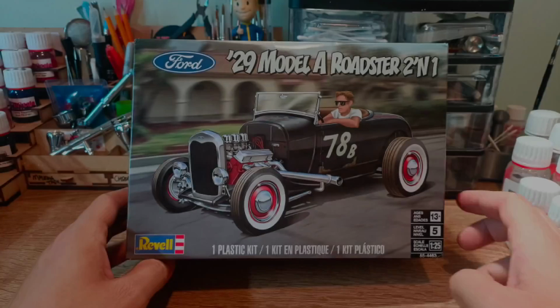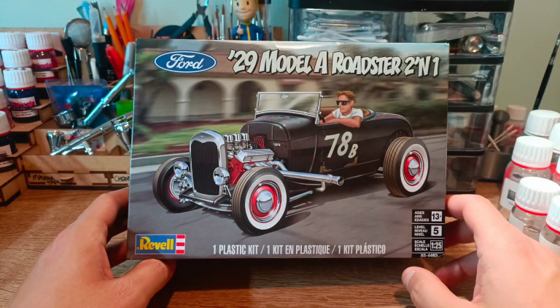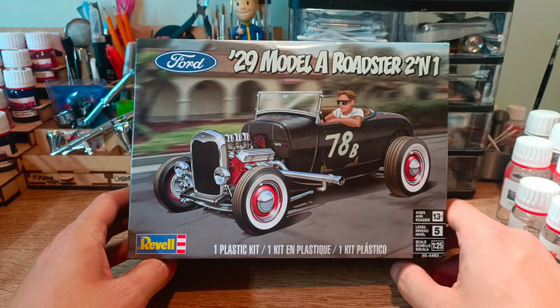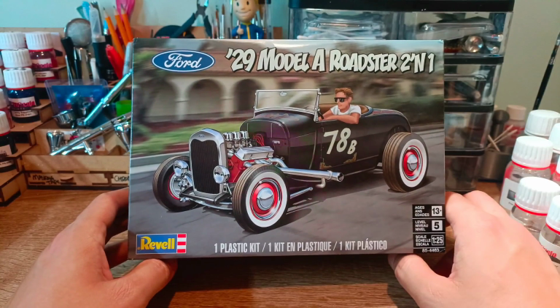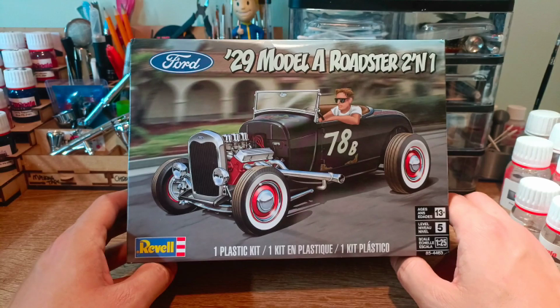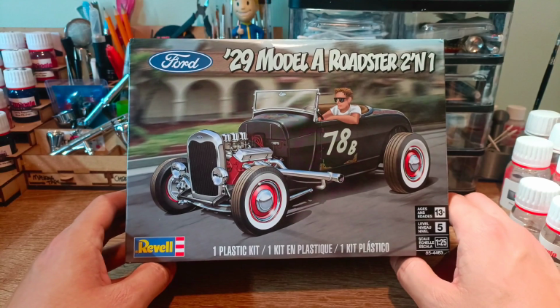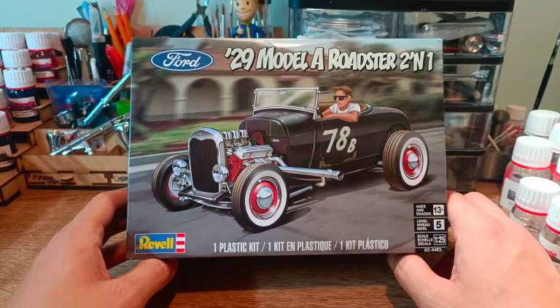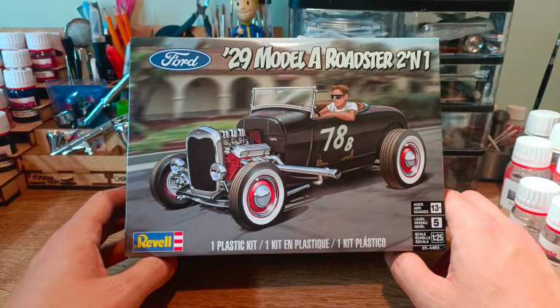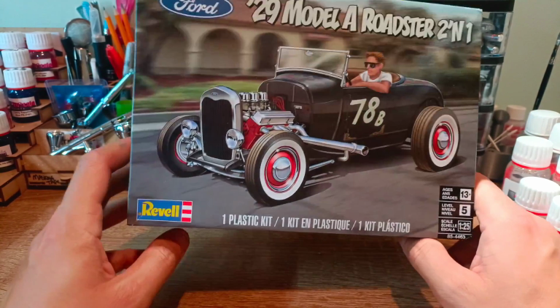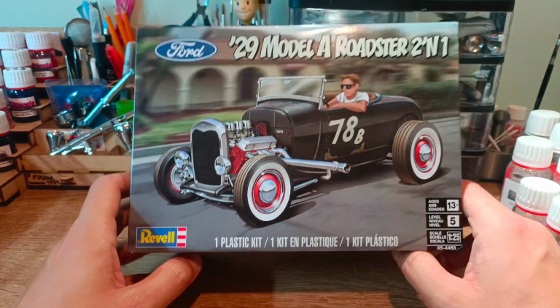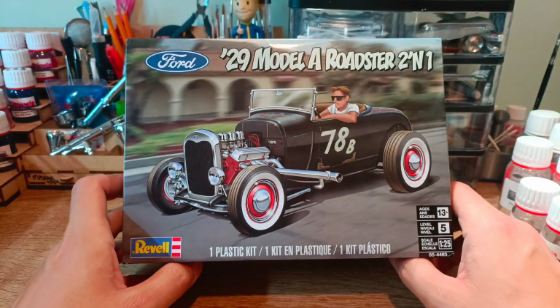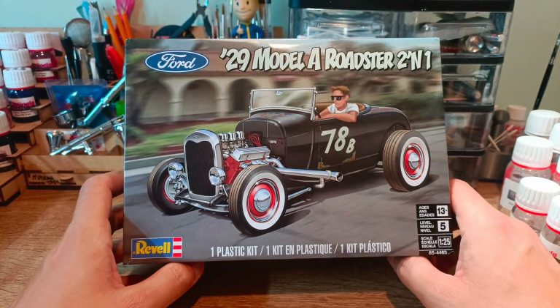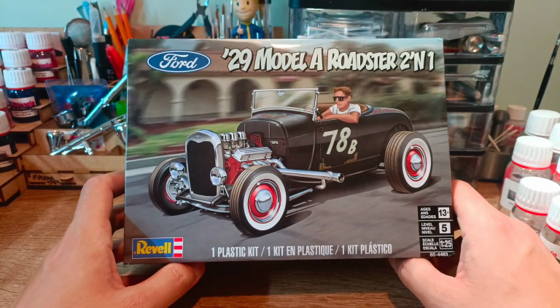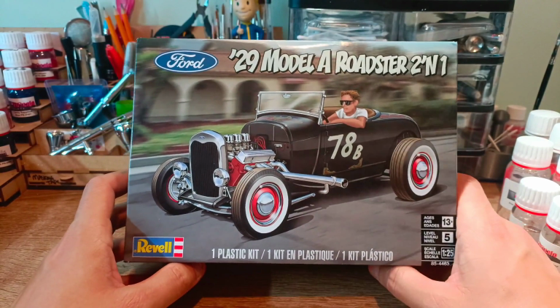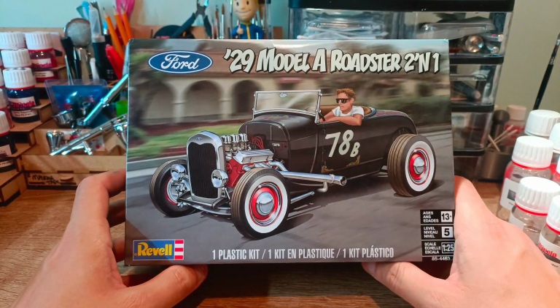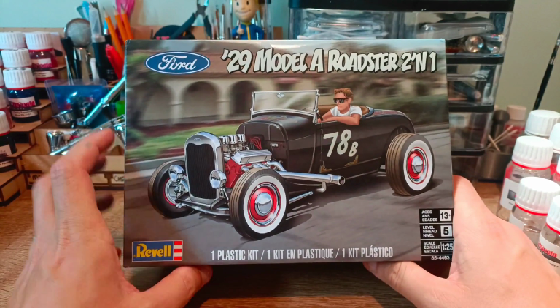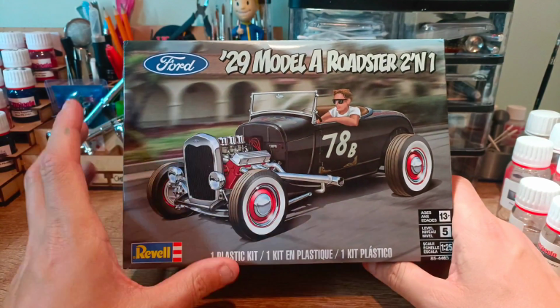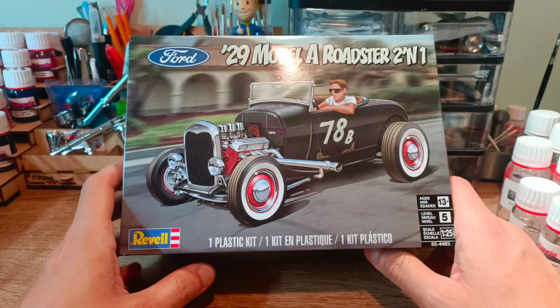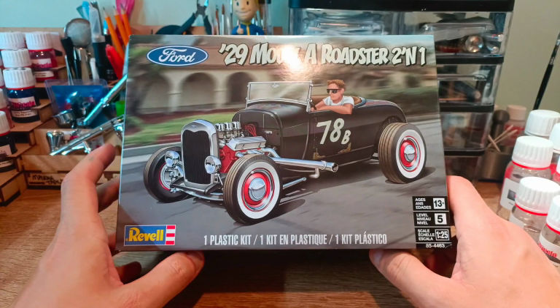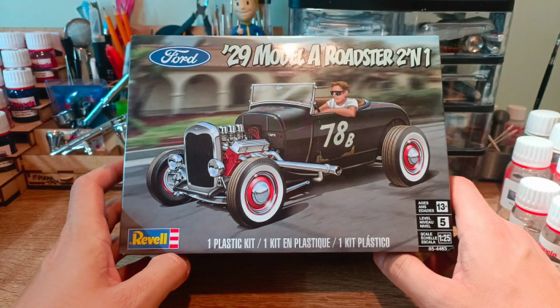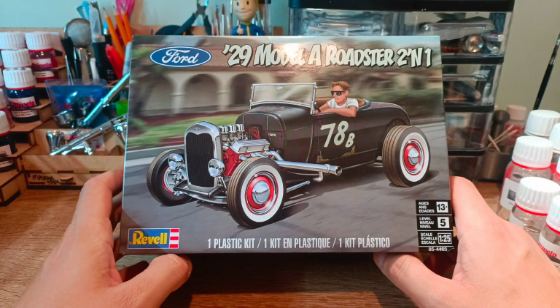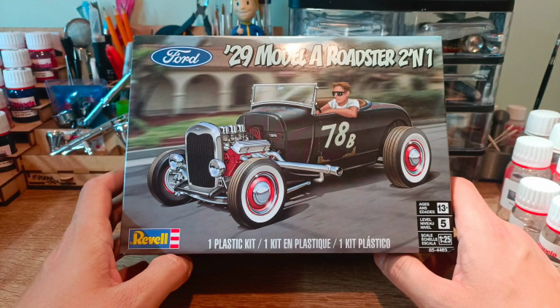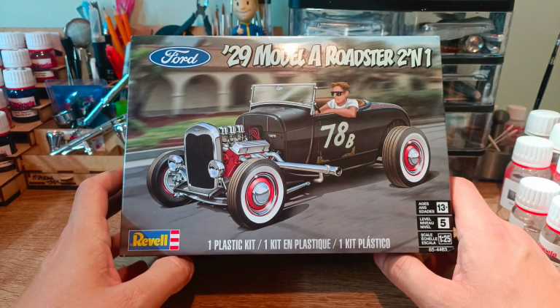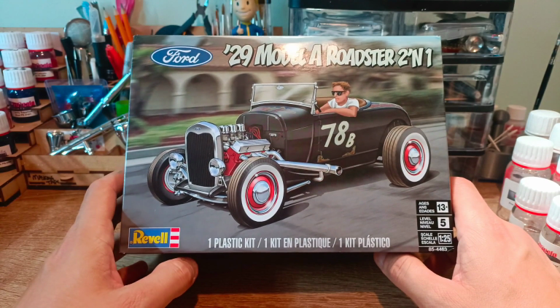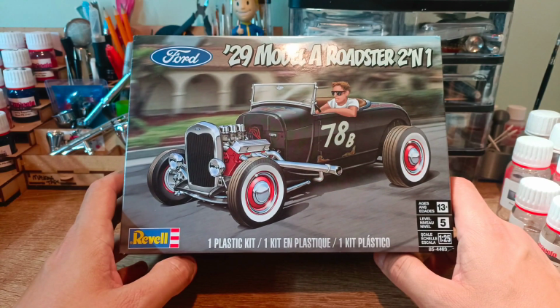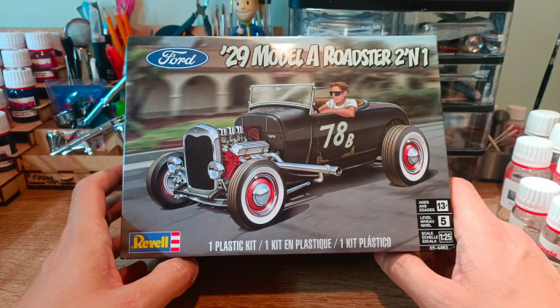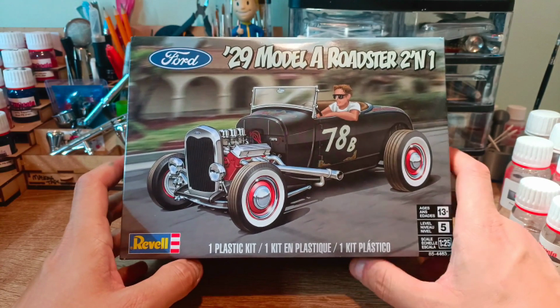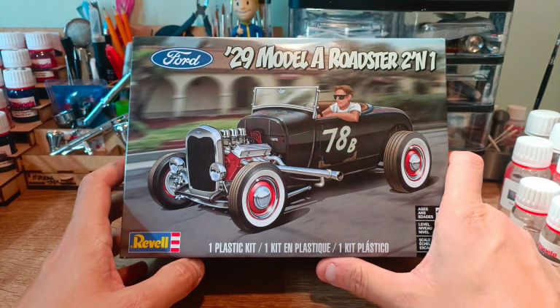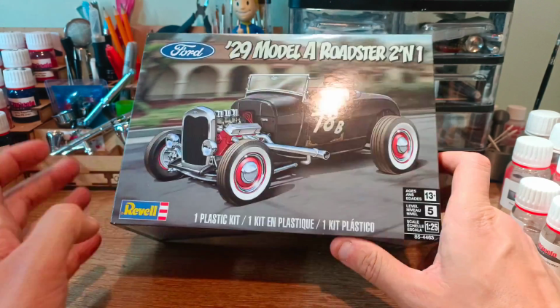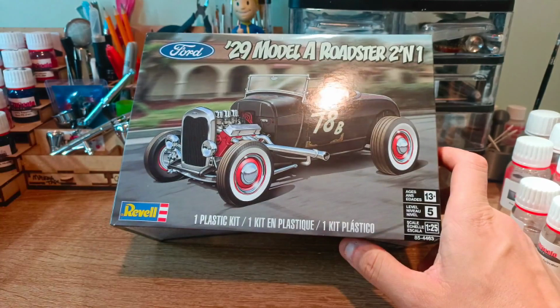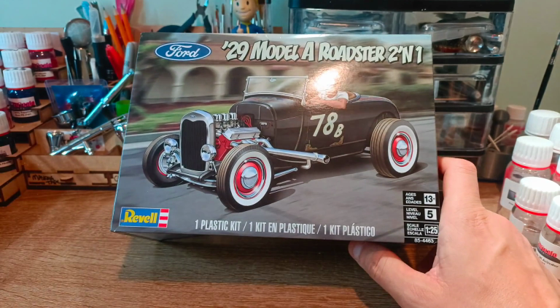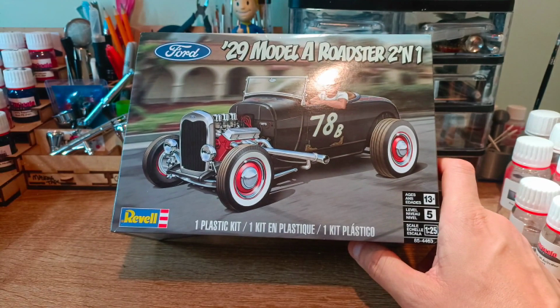Hey everyone, Chris here. Thanks for joining me on this next project. As you can see, the Revell 29 Model A Roadster — it's a two-in-one. I will say this build has been sponsored by Scaleriders, so a massive thank you for that.